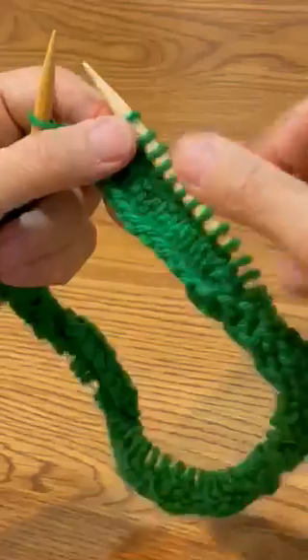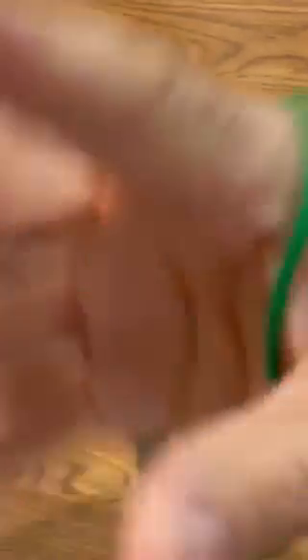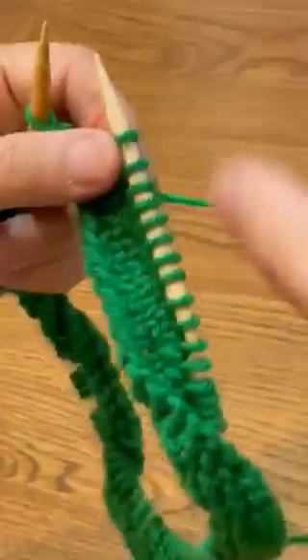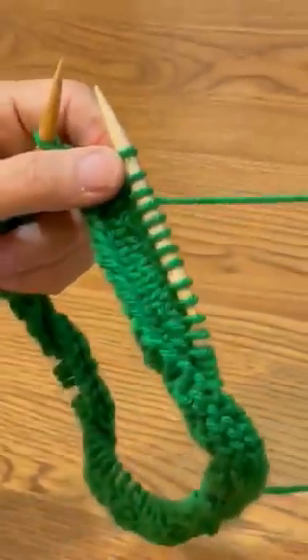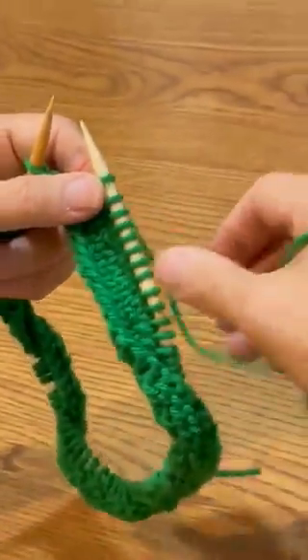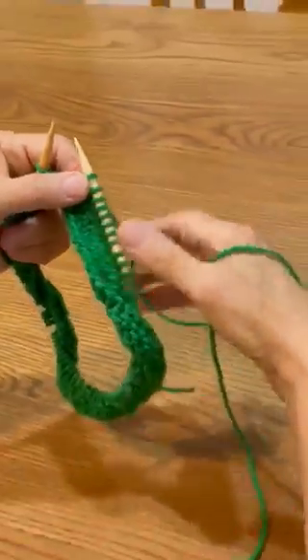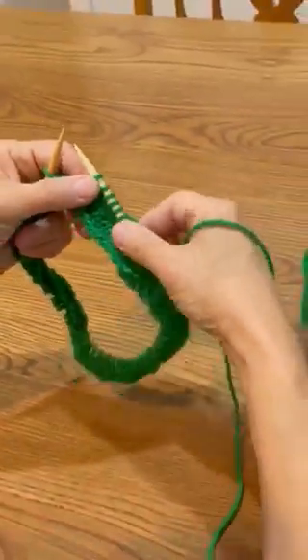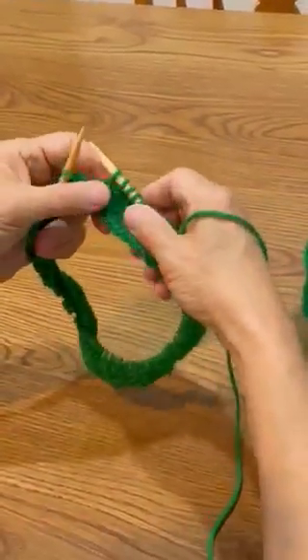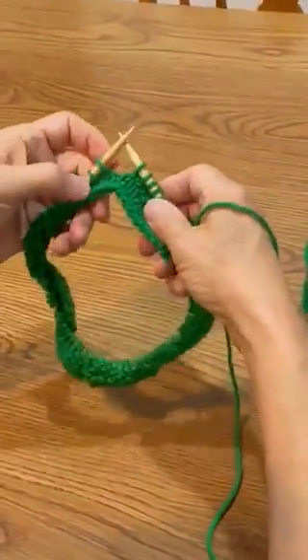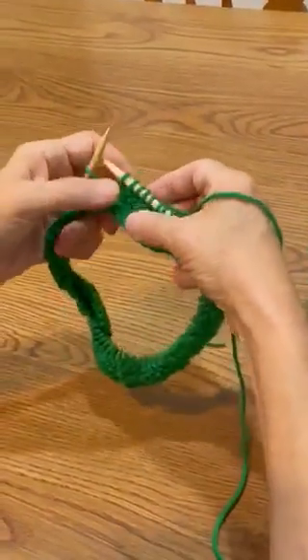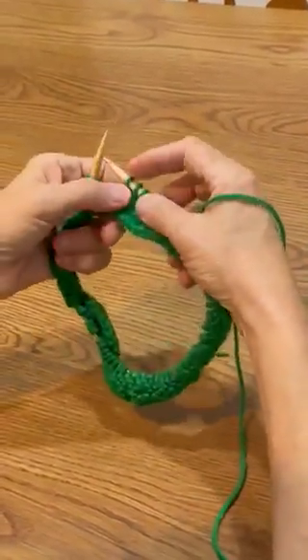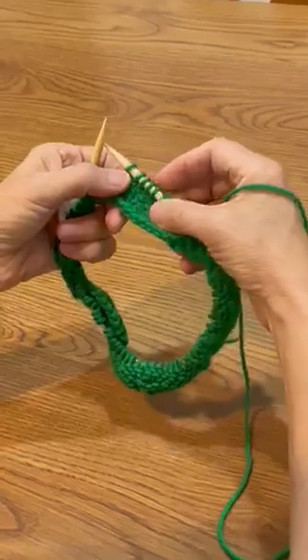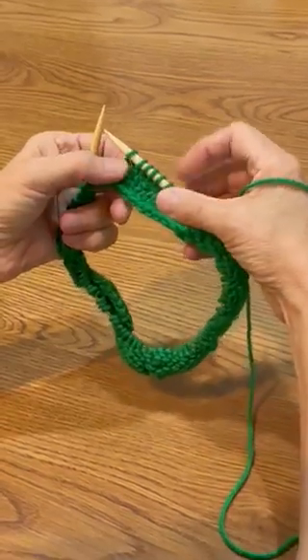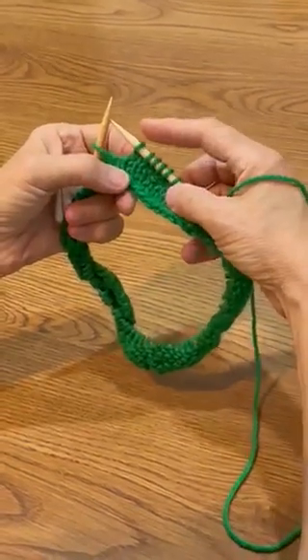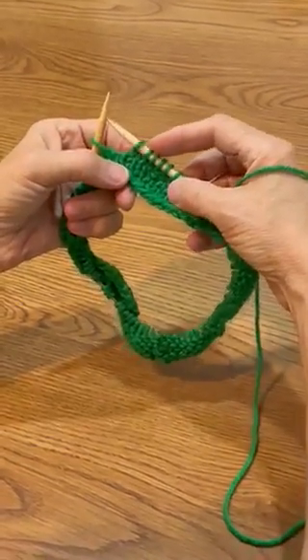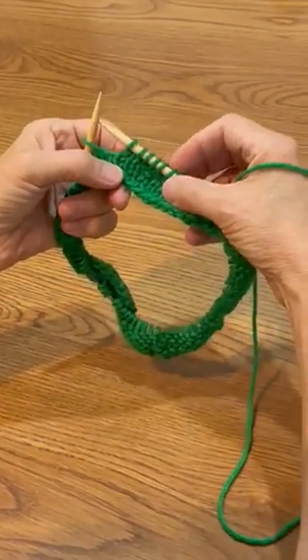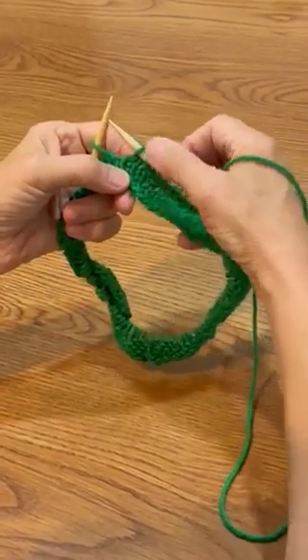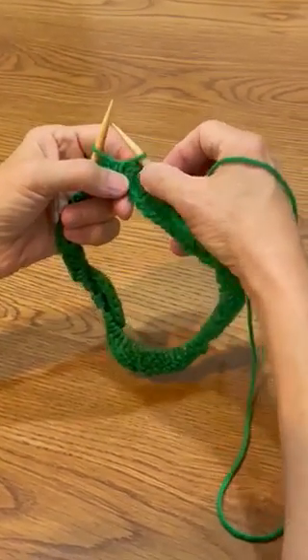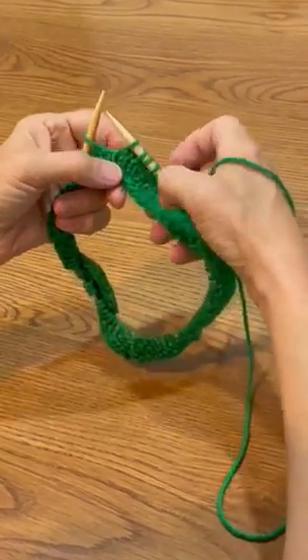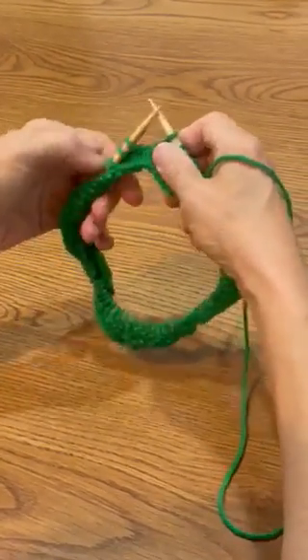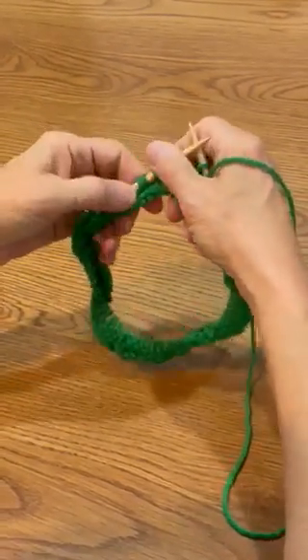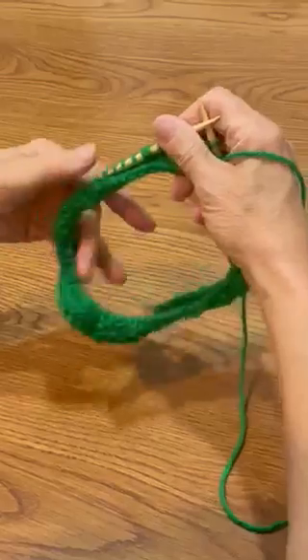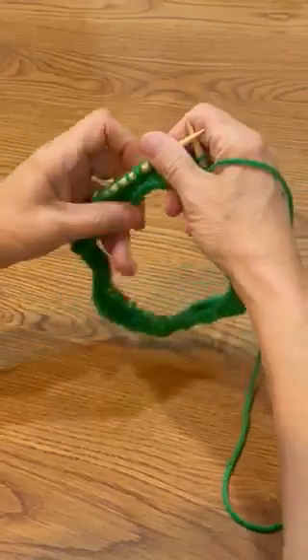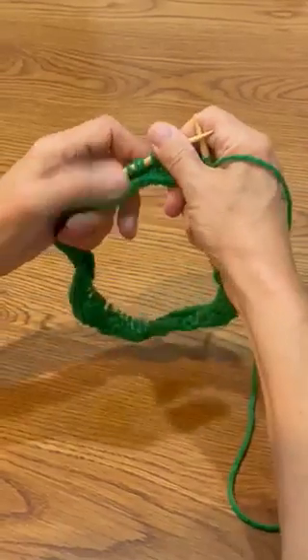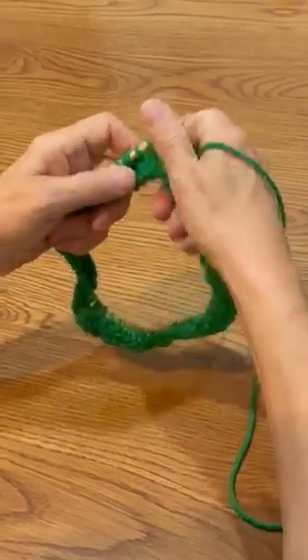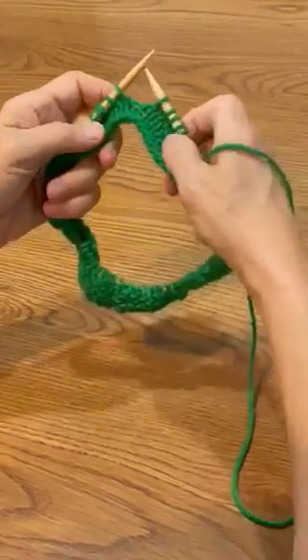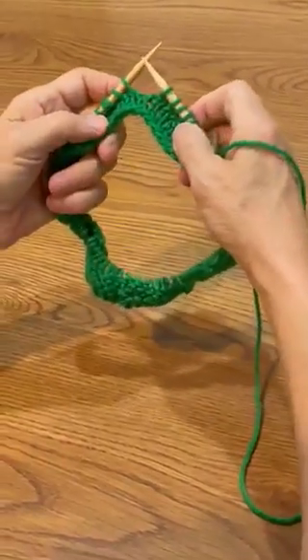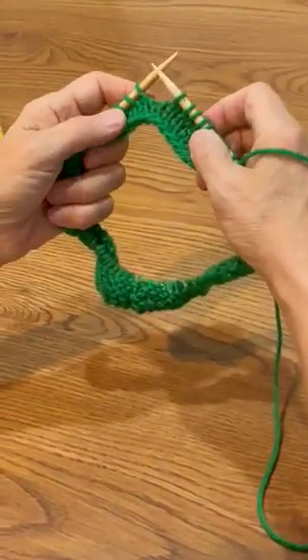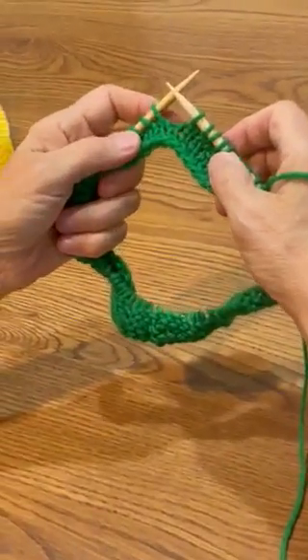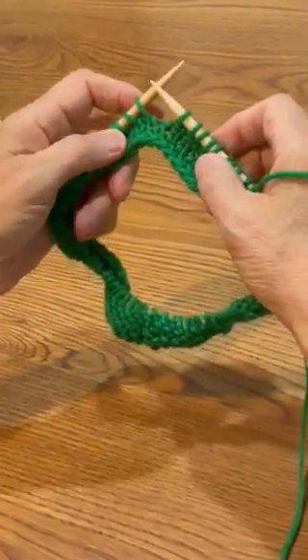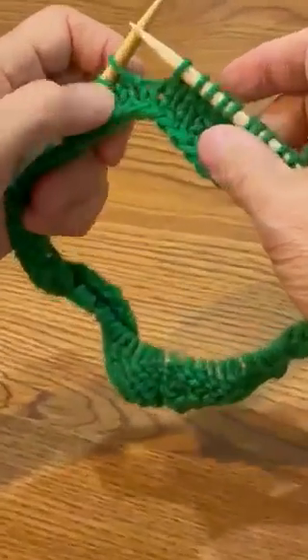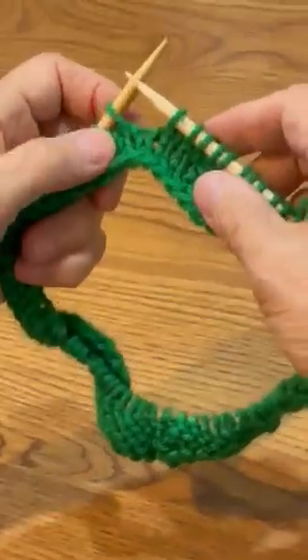So we have our long yarn in our right hand. Our old stitches we just made are these ones in the right hand. Our next step is to get this one stitch from the left hand and knit it to the right.